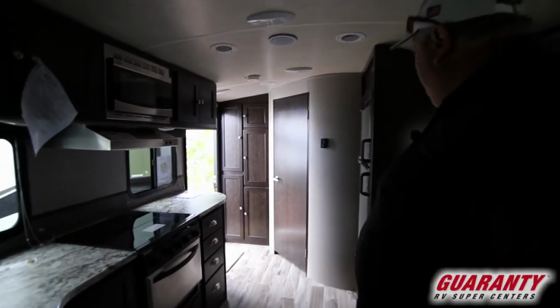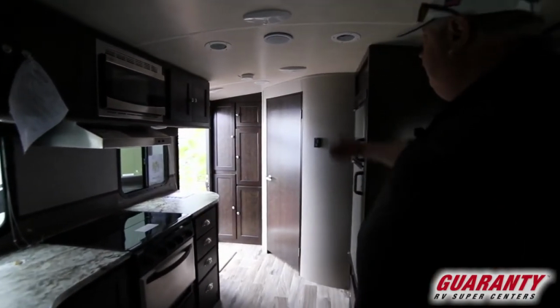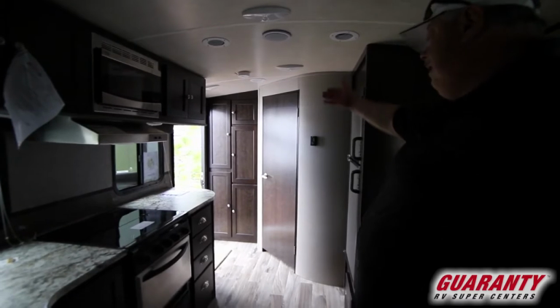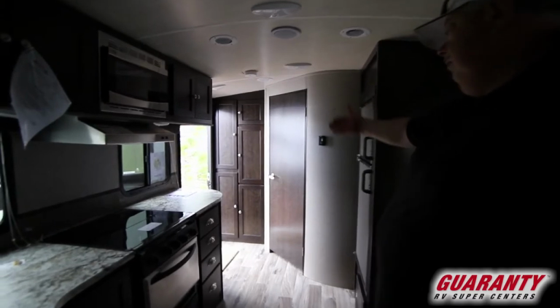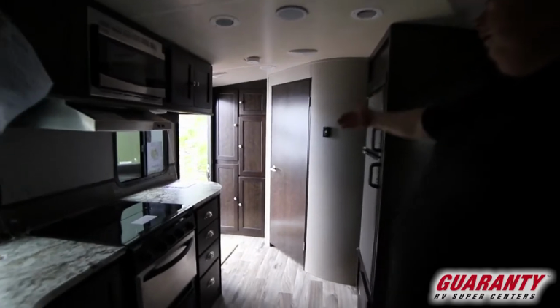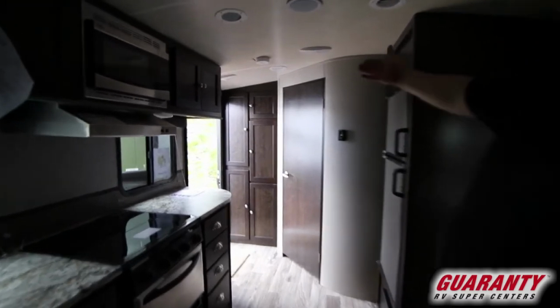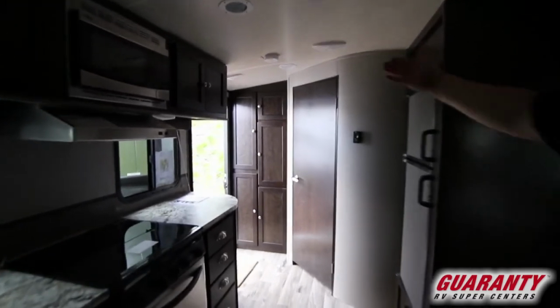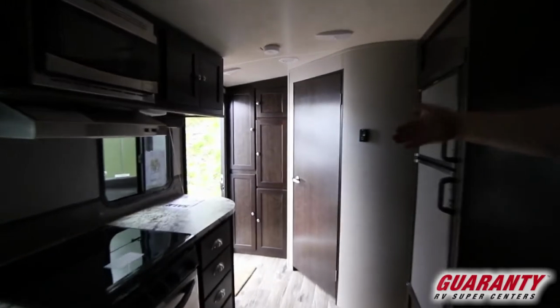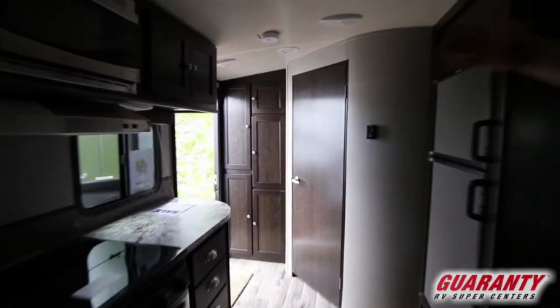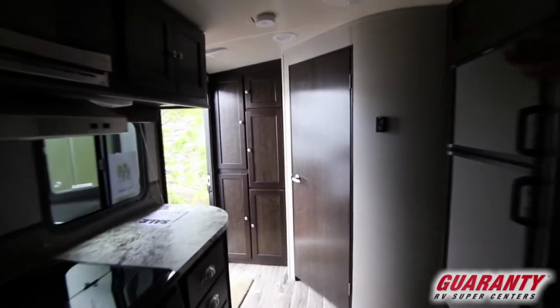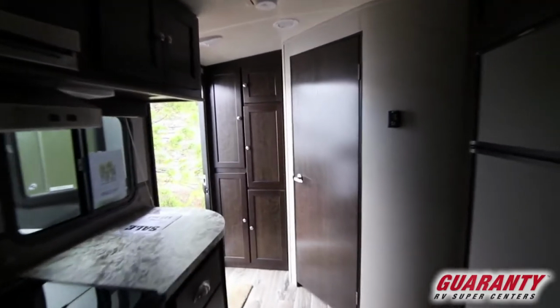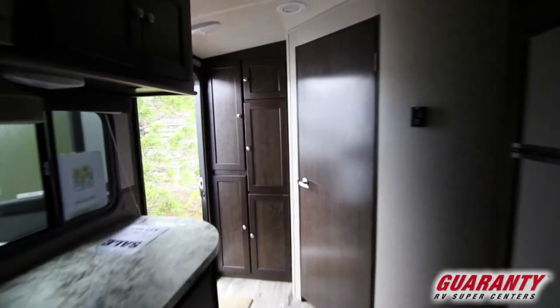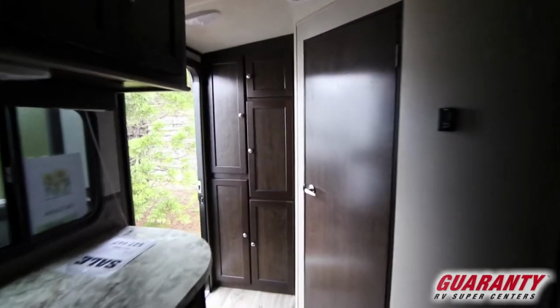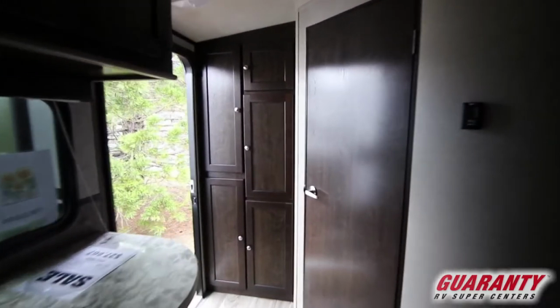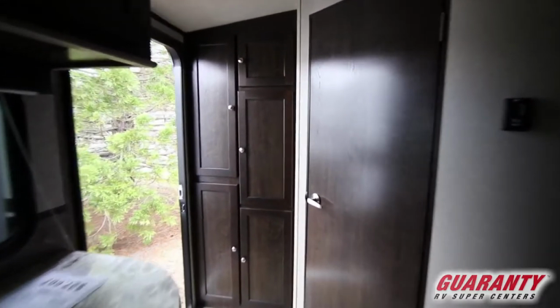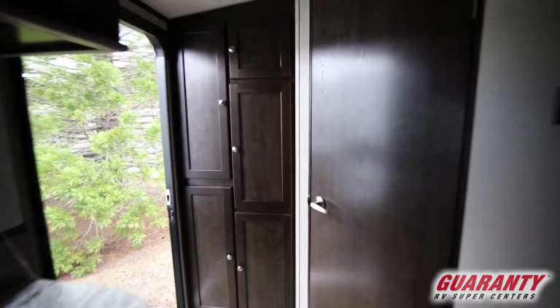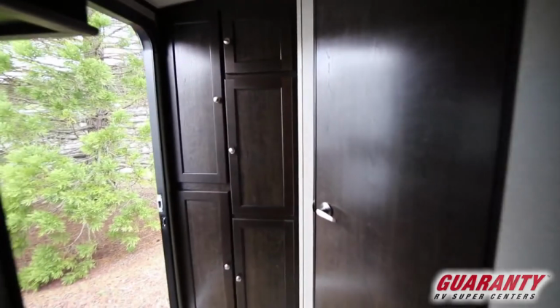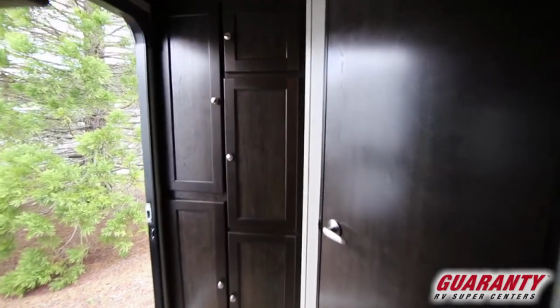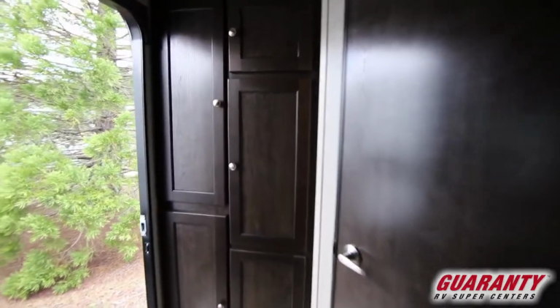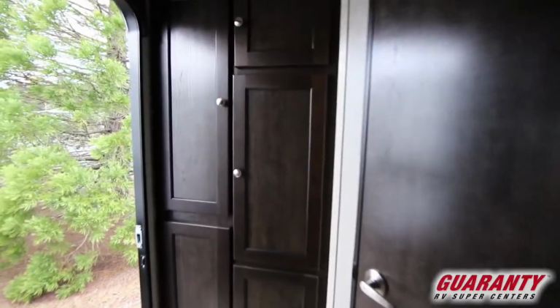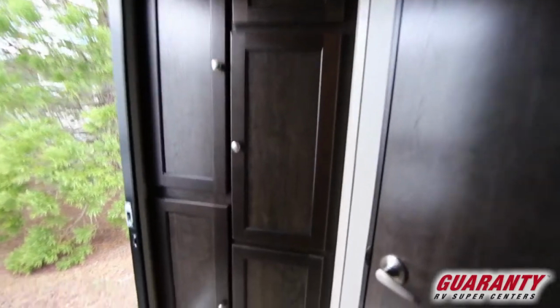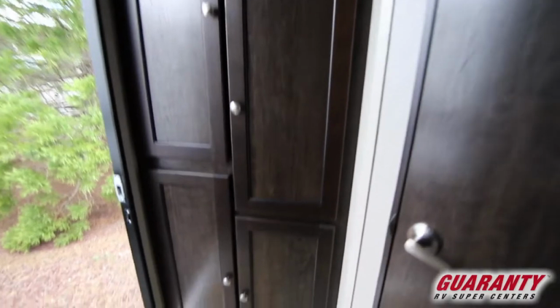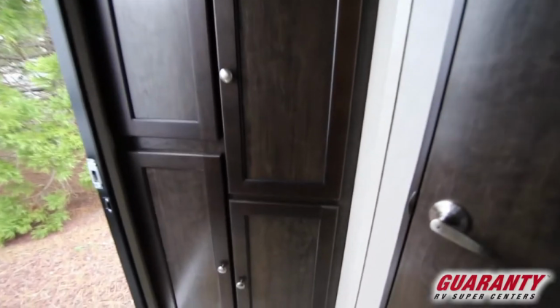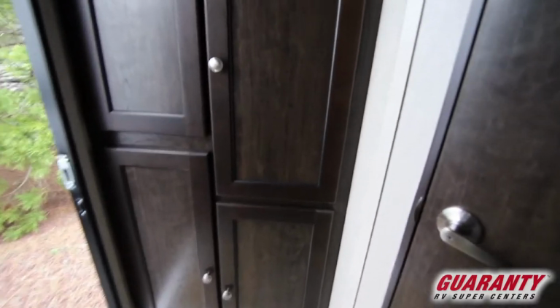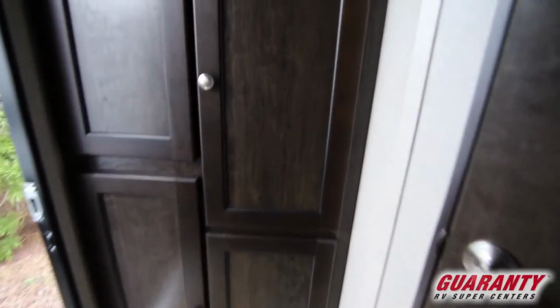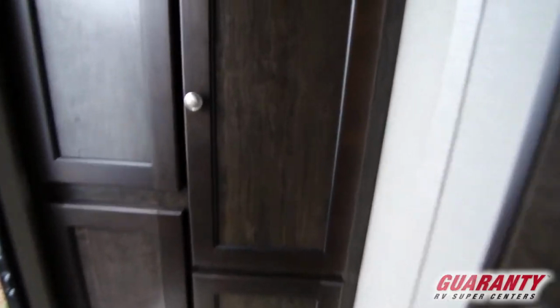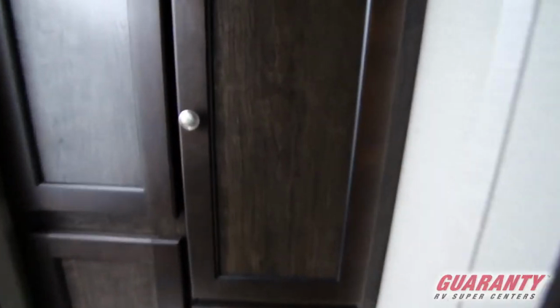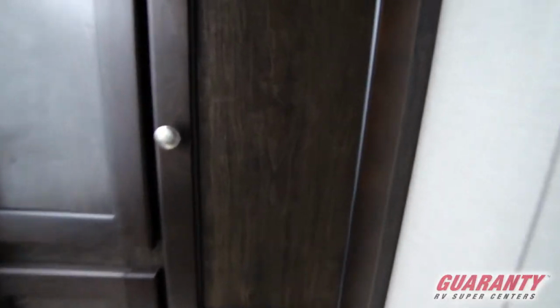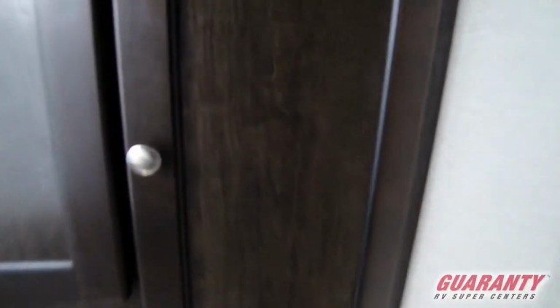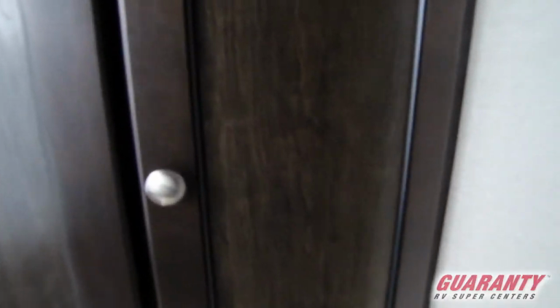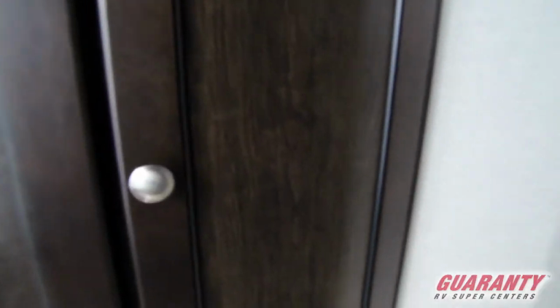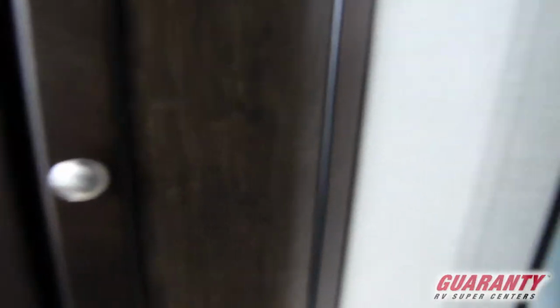Look at the back corner — pantry, pantry, wardrobe, place to put shoes and coats, dry goods, canned foods. Lots and lots of storage in this one.